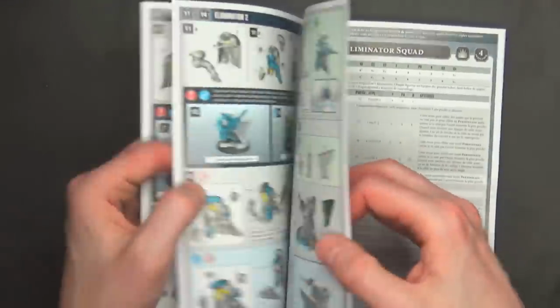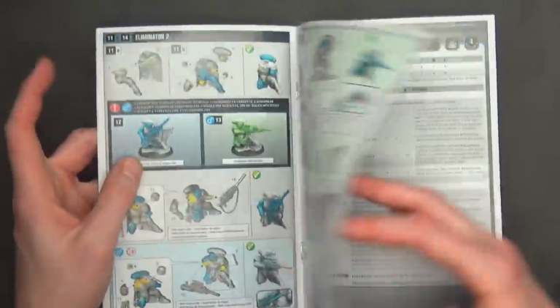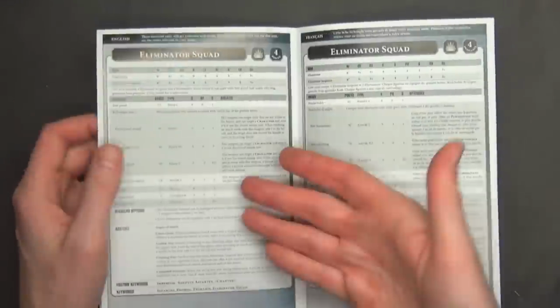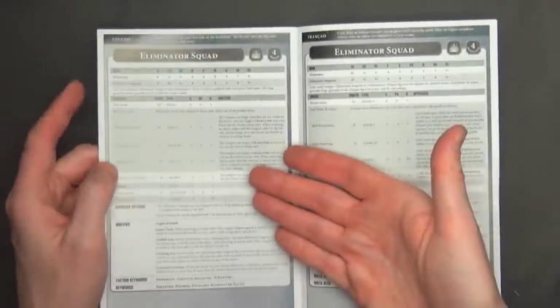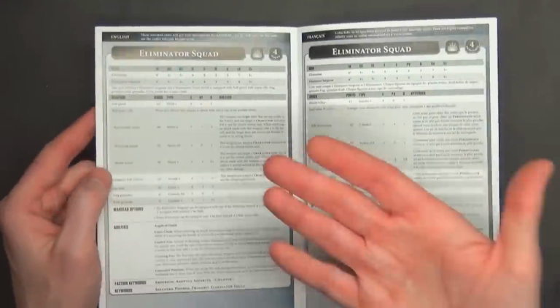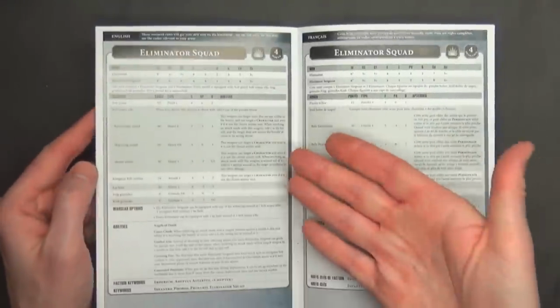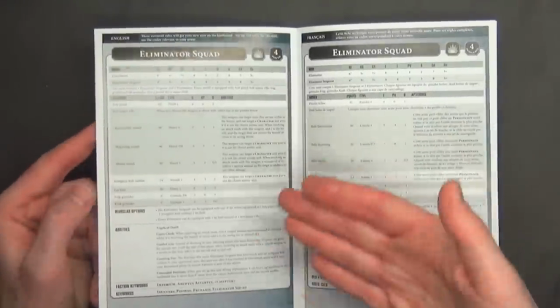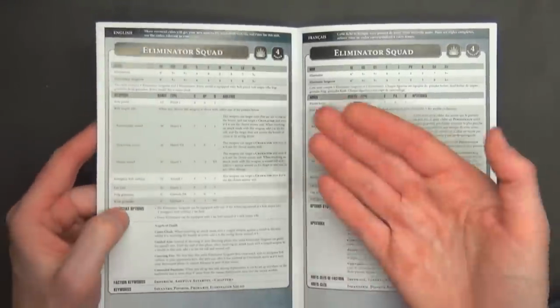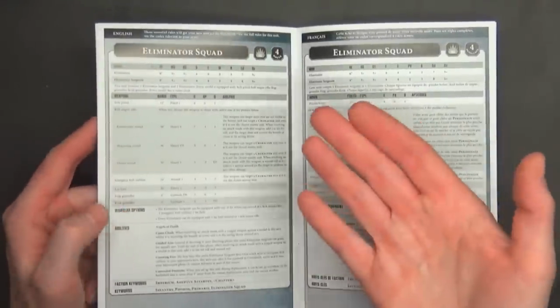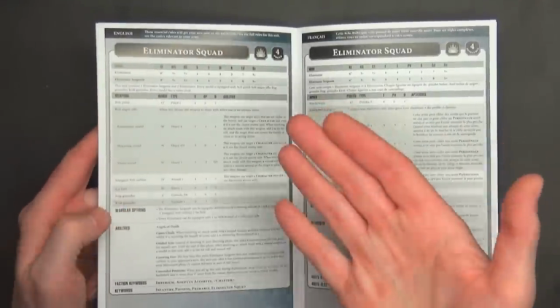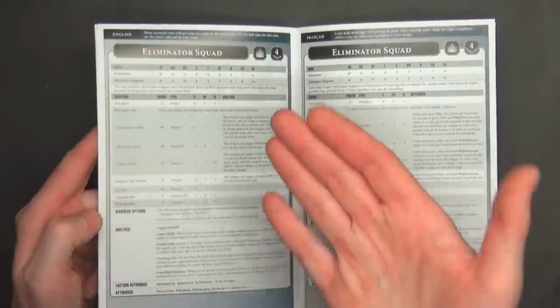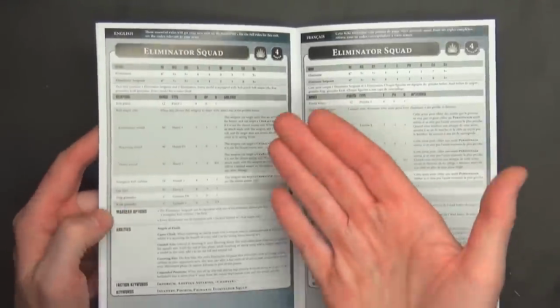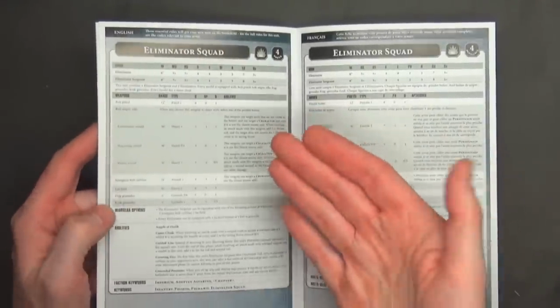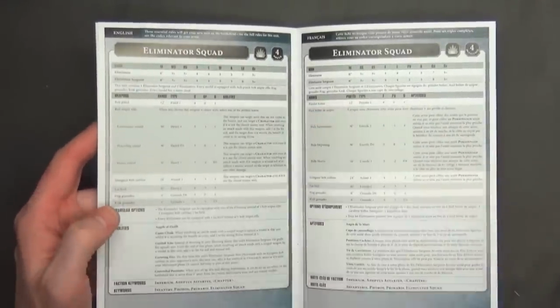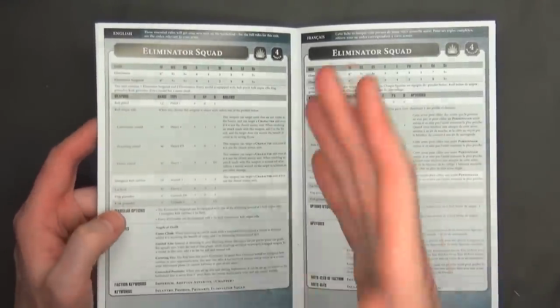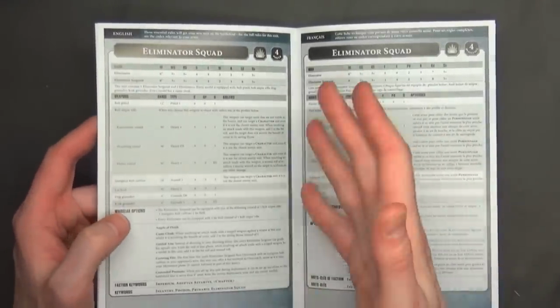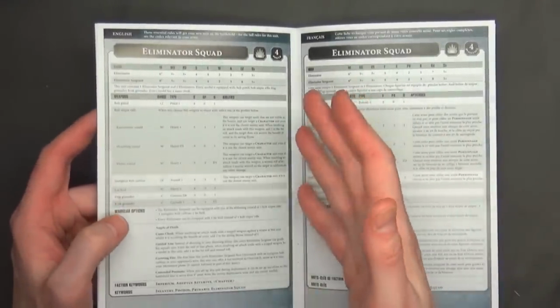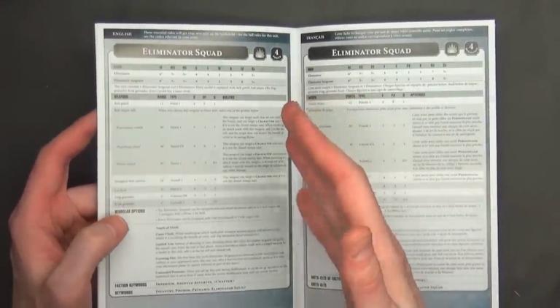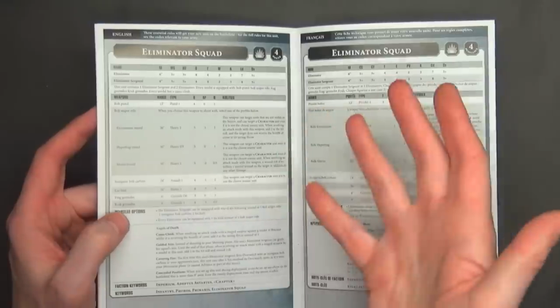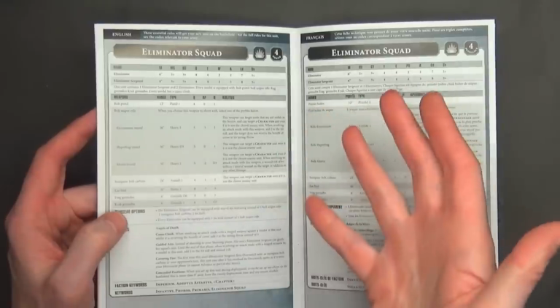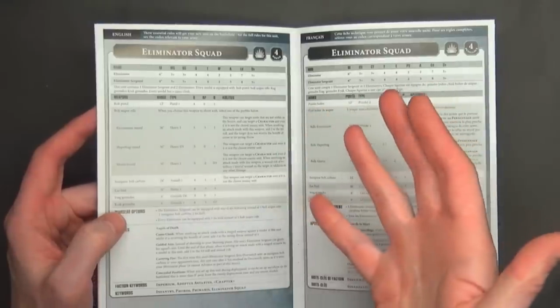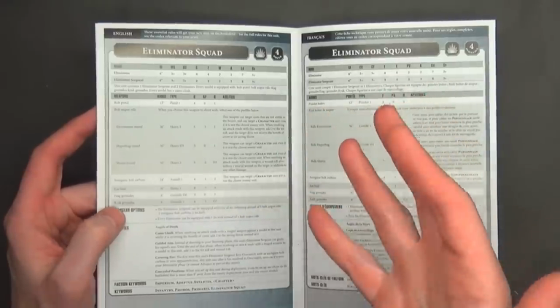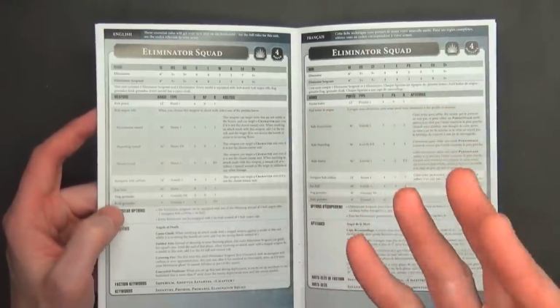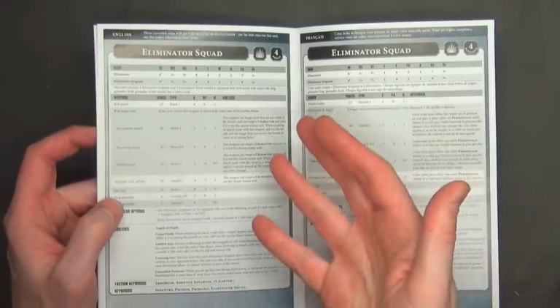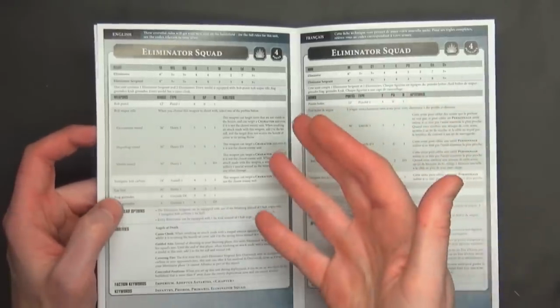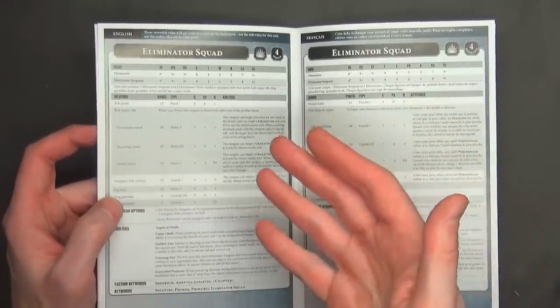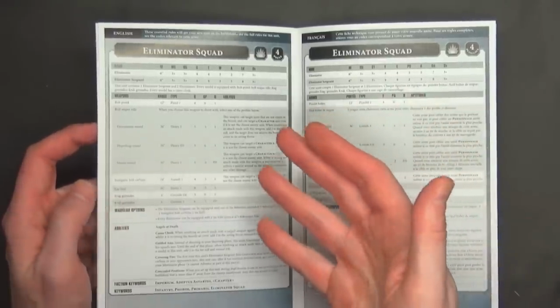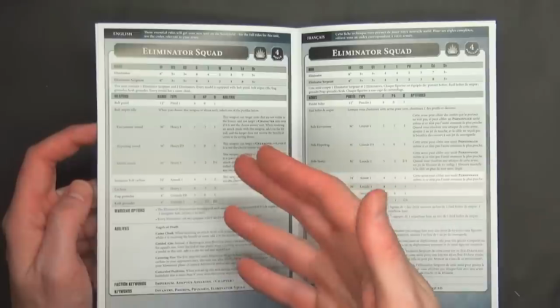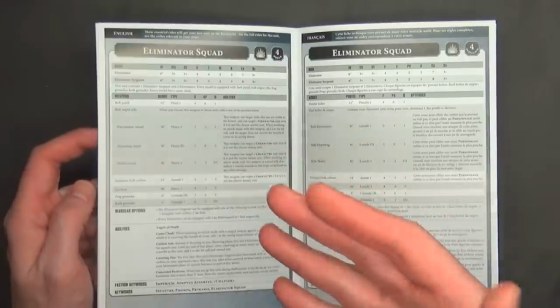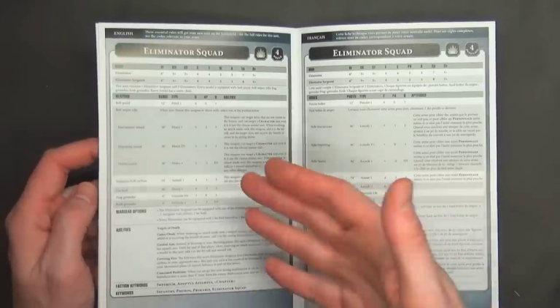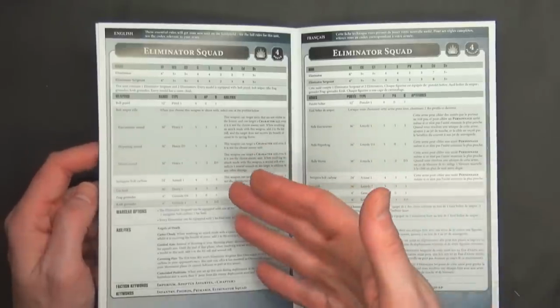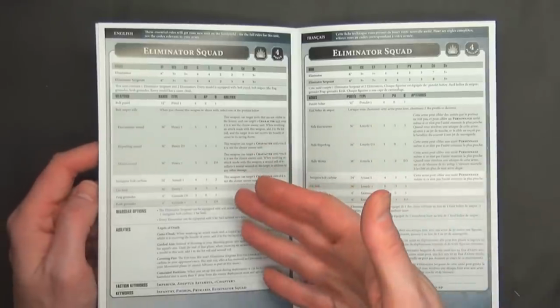There are rules in here, but depending on what you're going to take — and we've only seen the rules for four of the supplements — I can imagine if you're going to play Raven Guard, you're going to equip these guys differently.